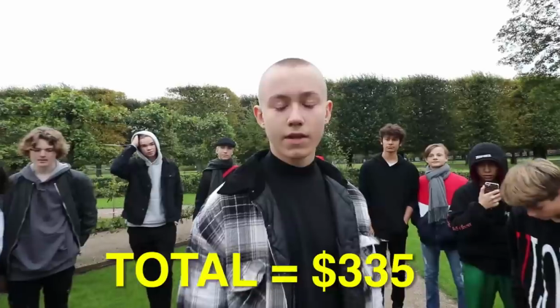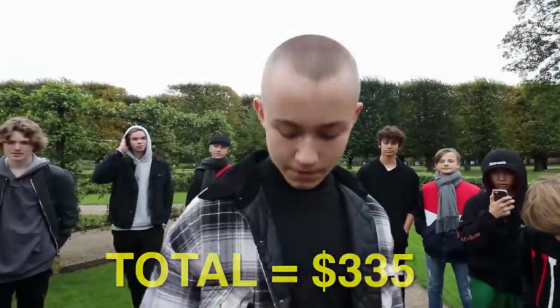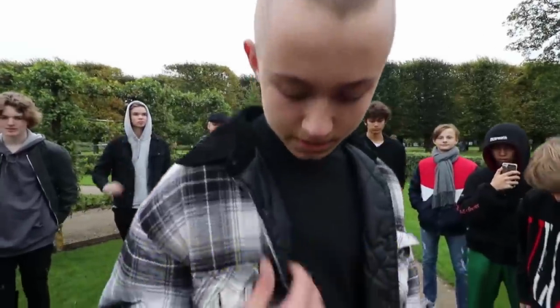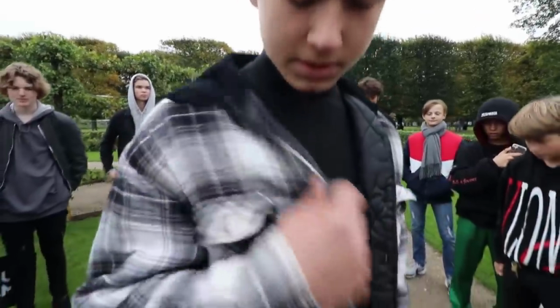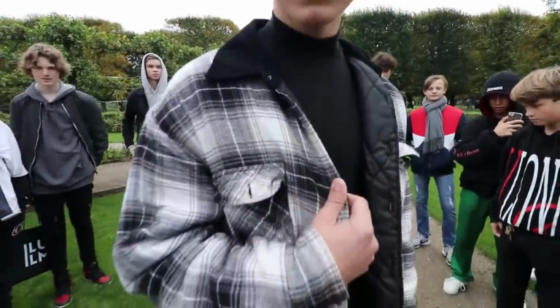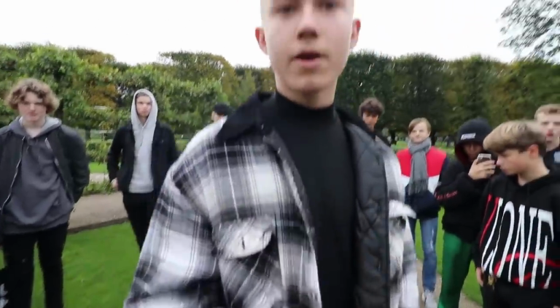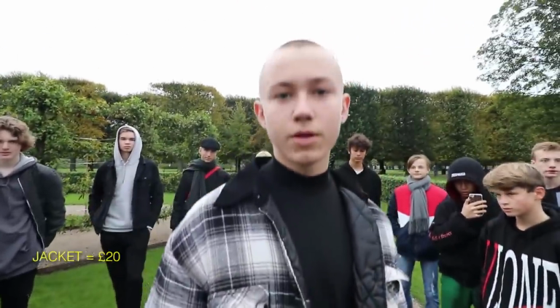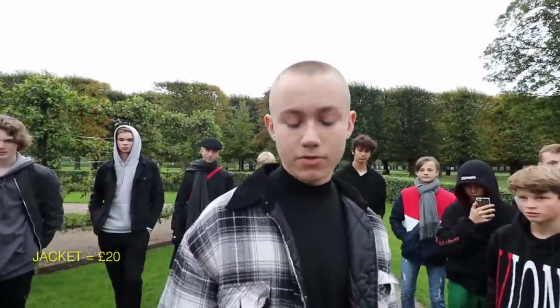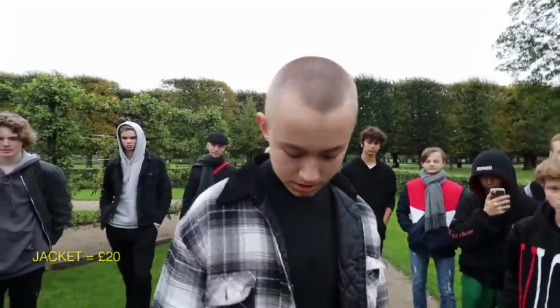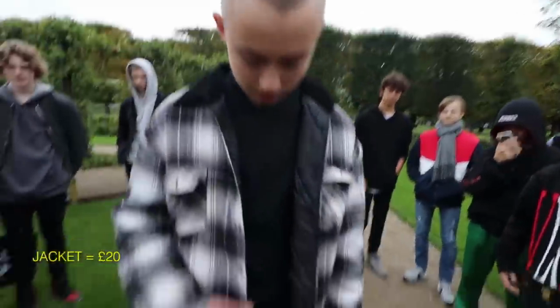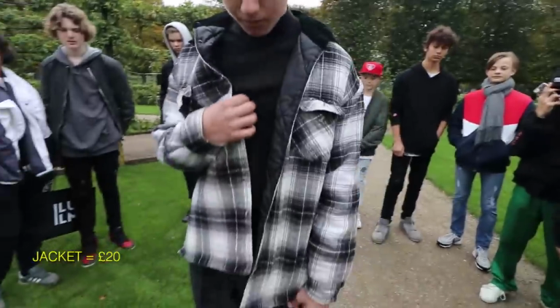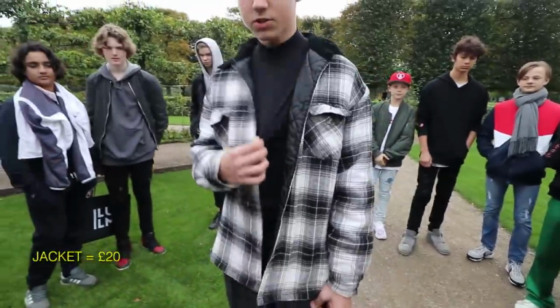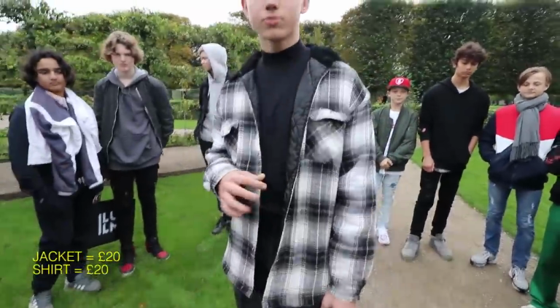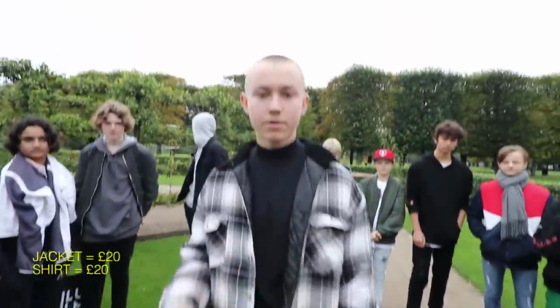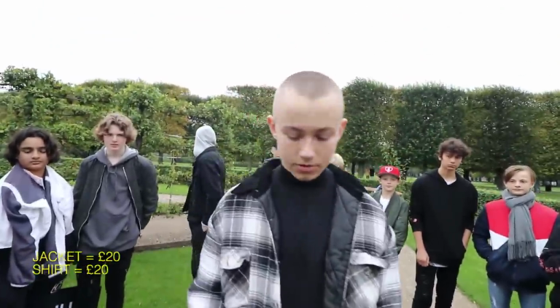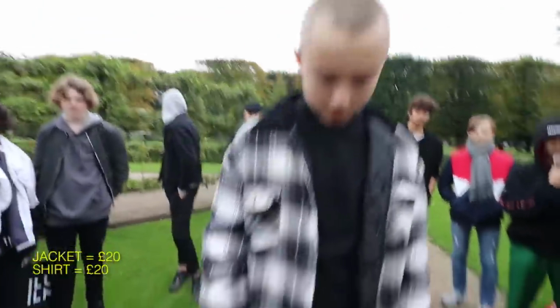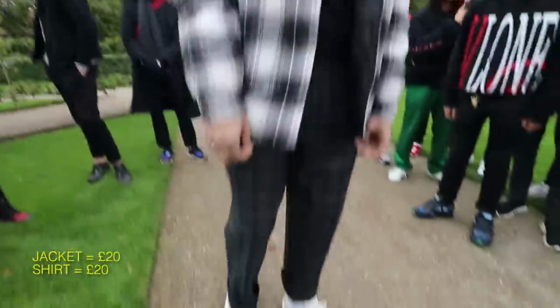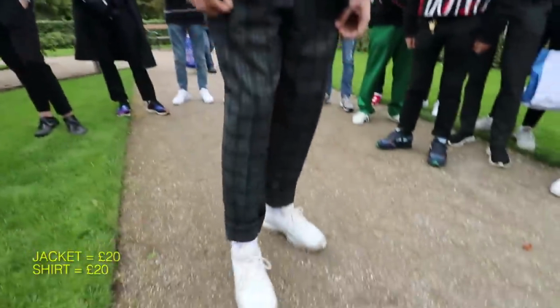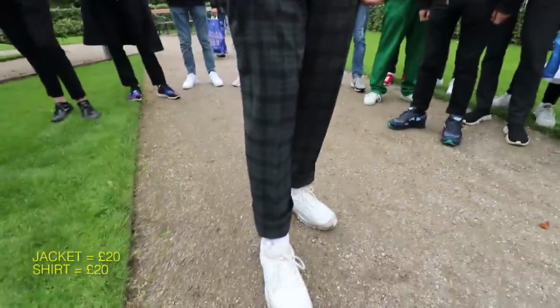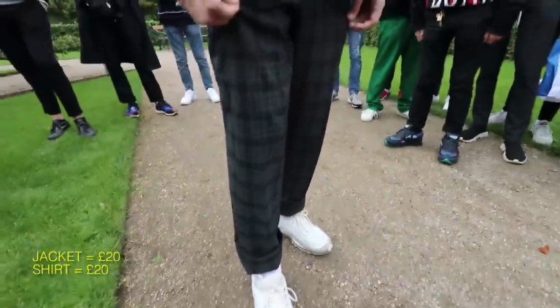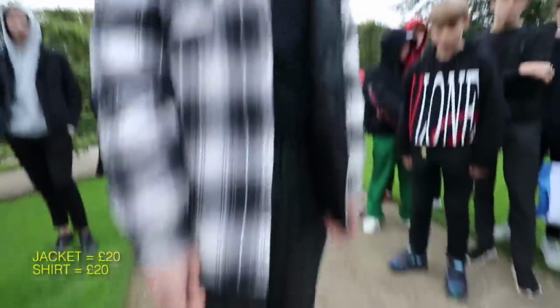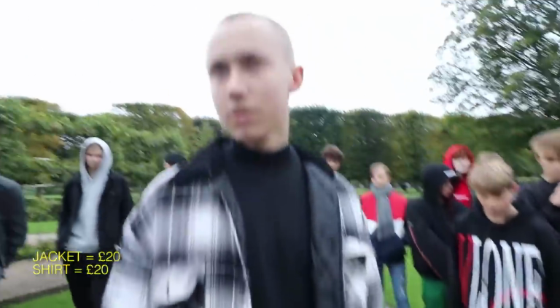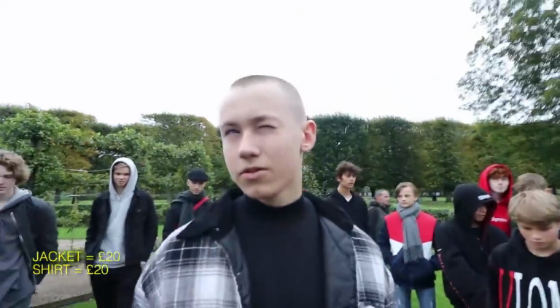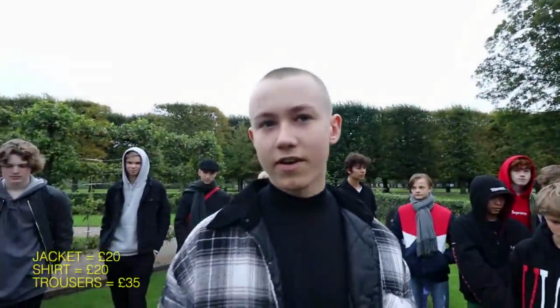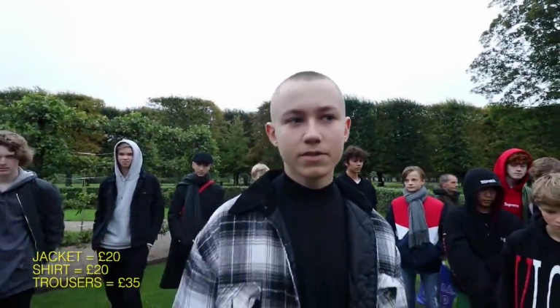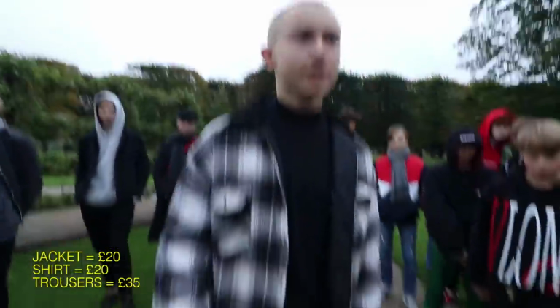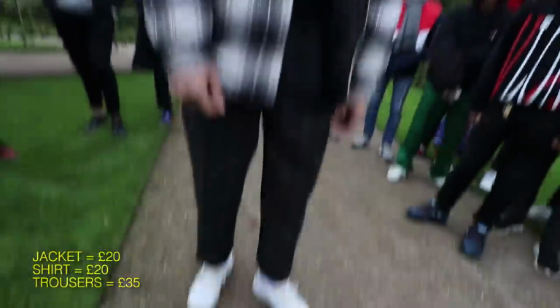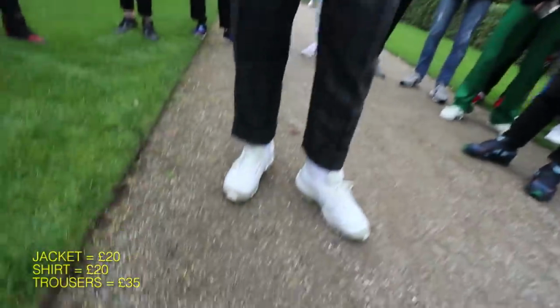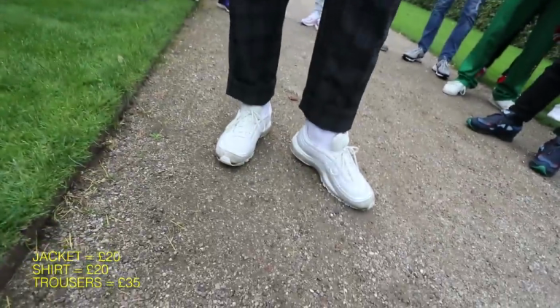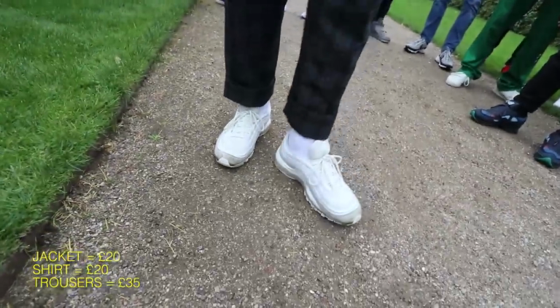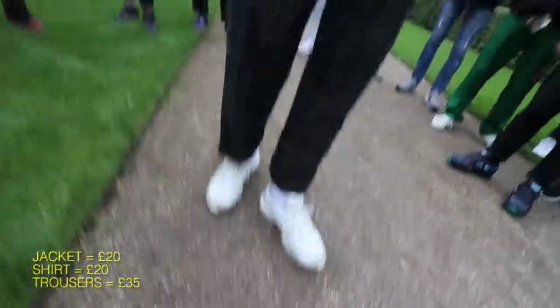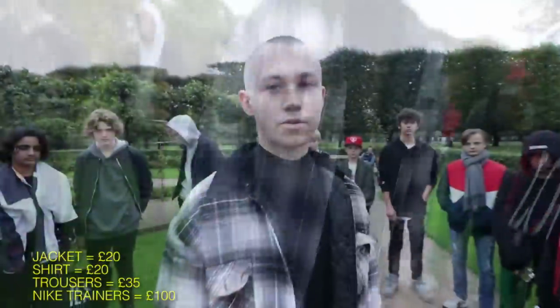The jacket, around £20. The shirt, £20 too. The pants, £35 I think. And the shoes, around £100.